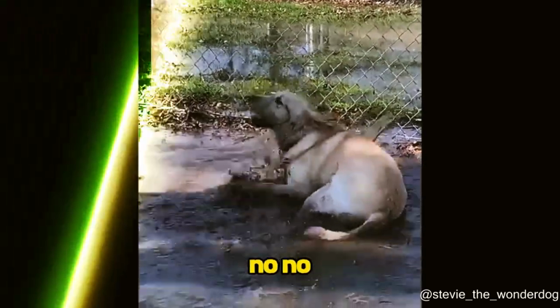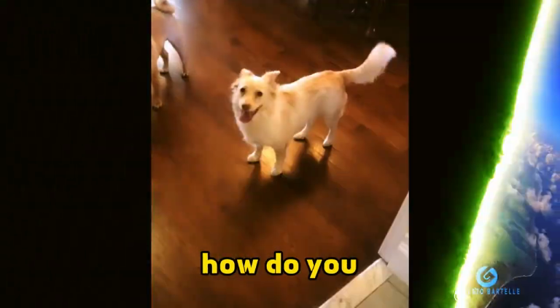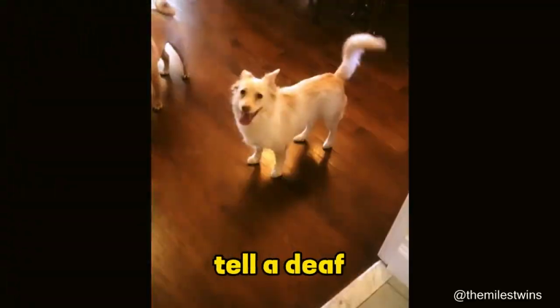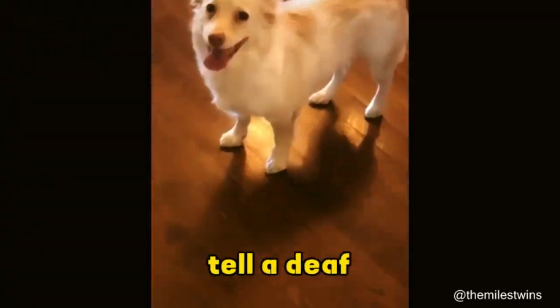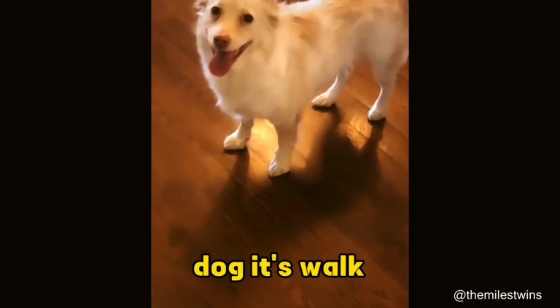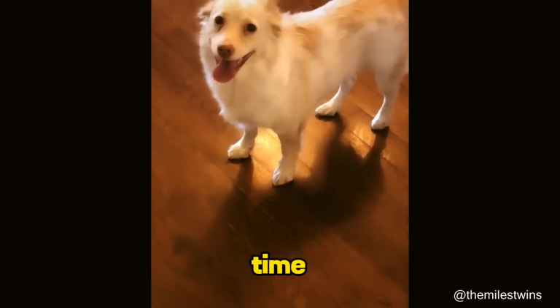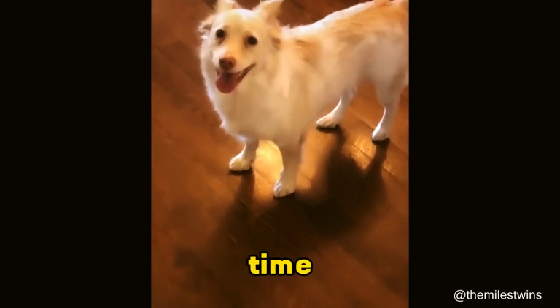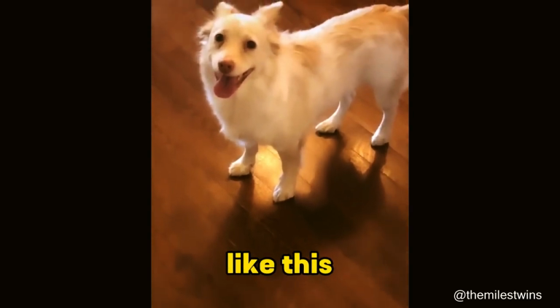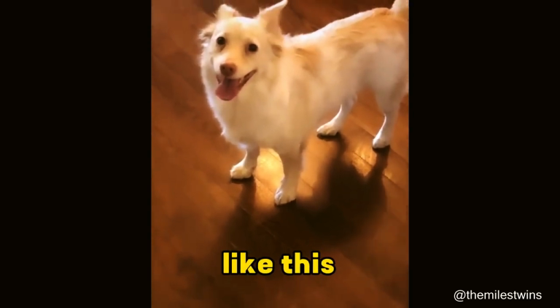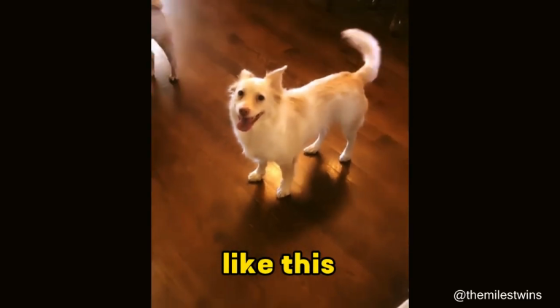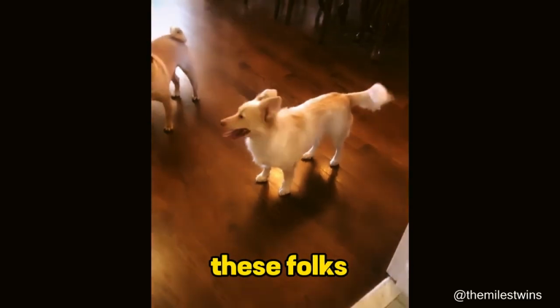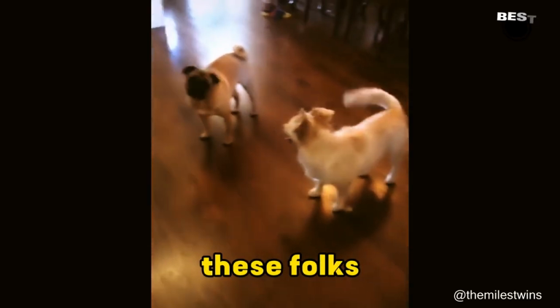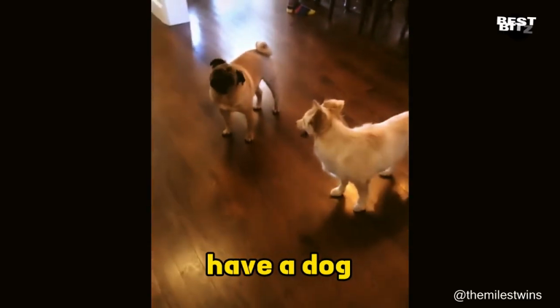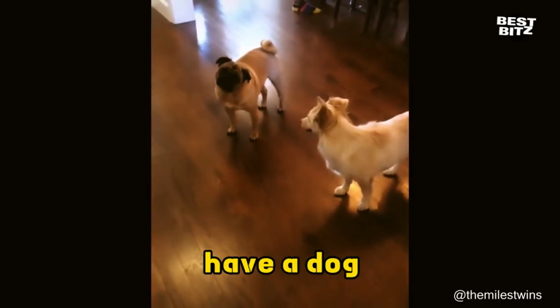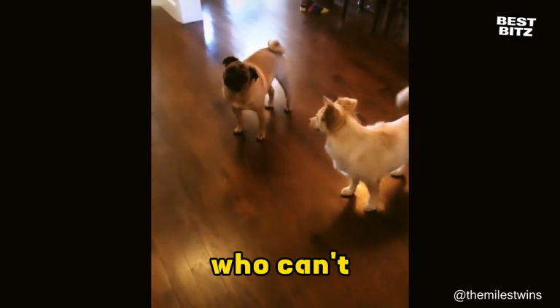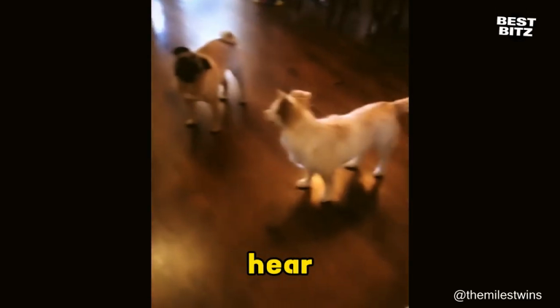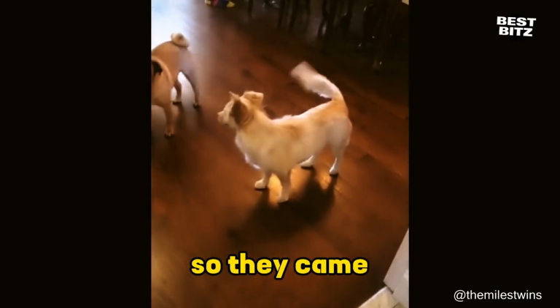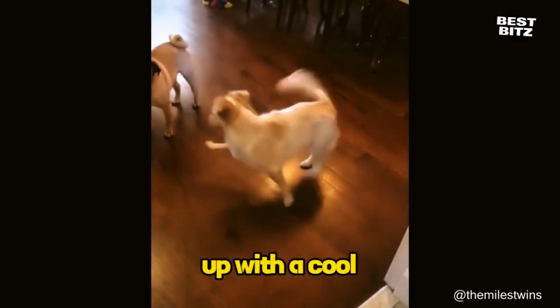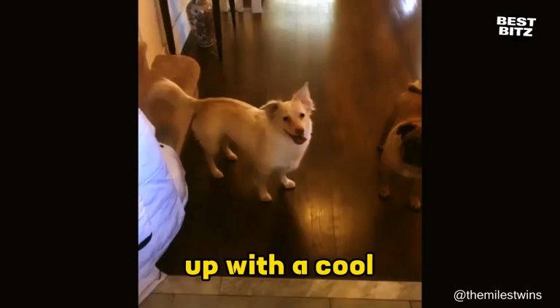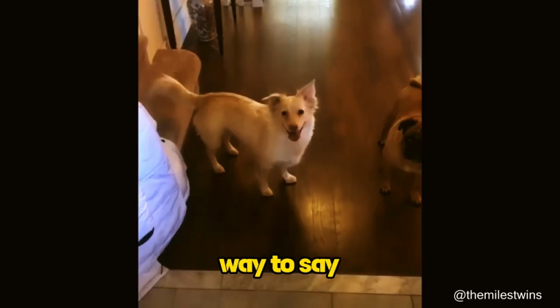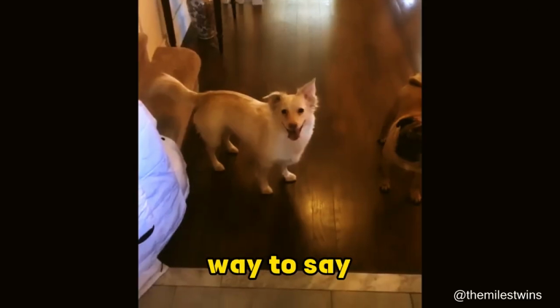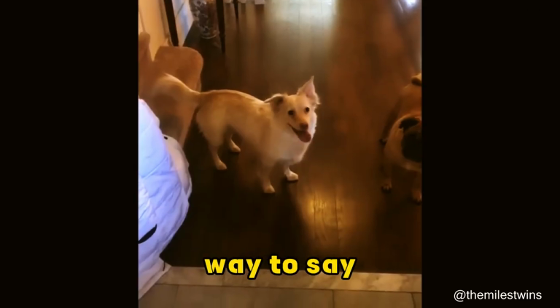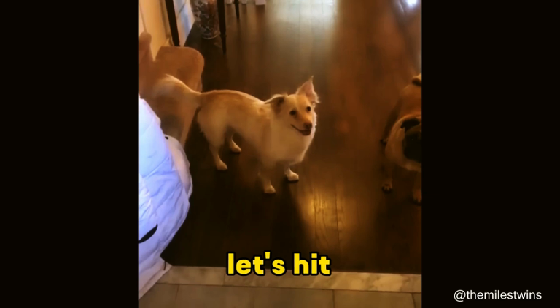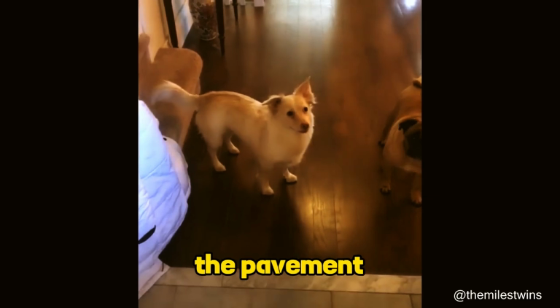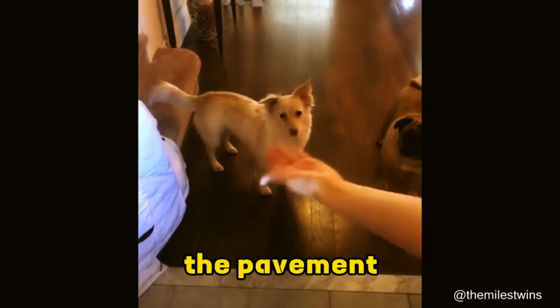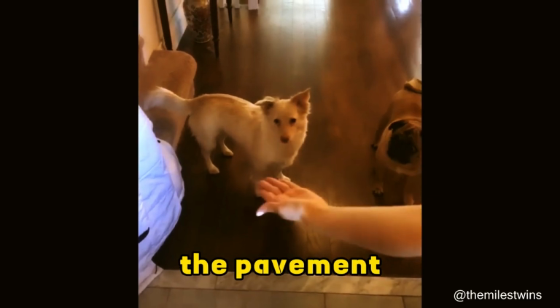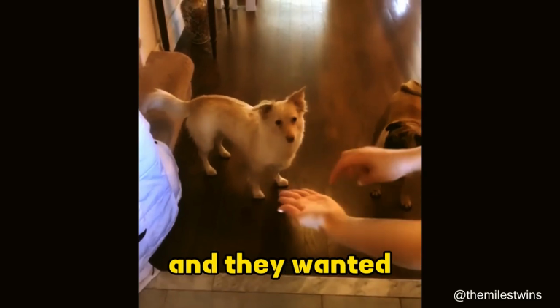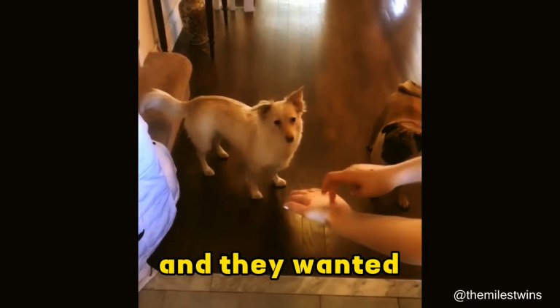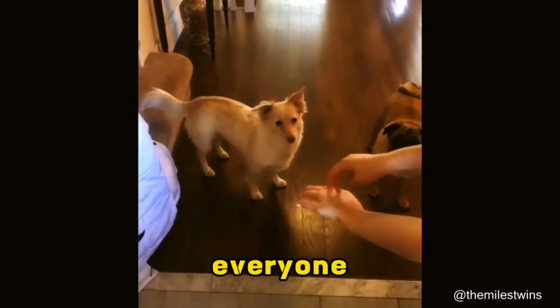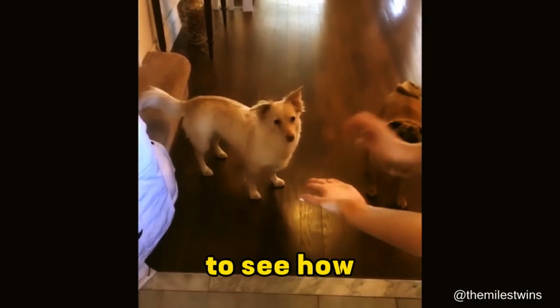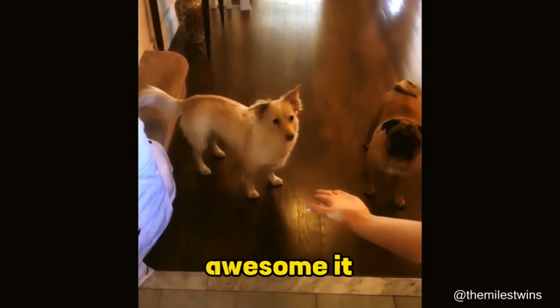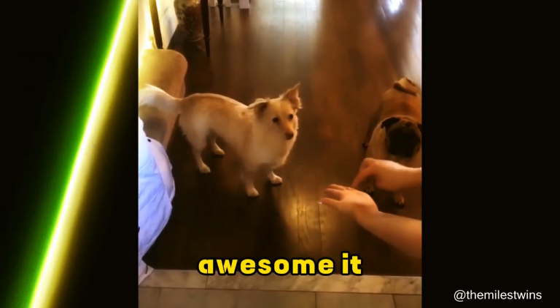How do you tell a deaf dog it's walk time? Like this. These folks have a dog who can't hear, so they came up with a cool way to say let's hit the pavement. And they wanted everyone to see how awesome it worked.